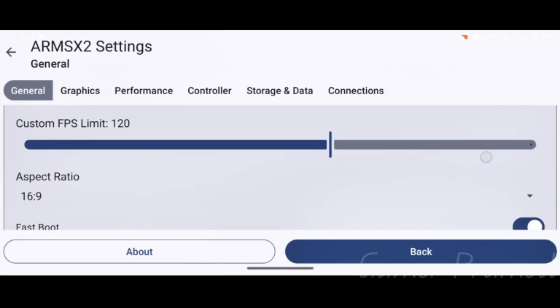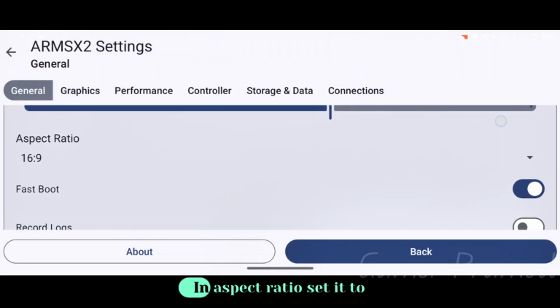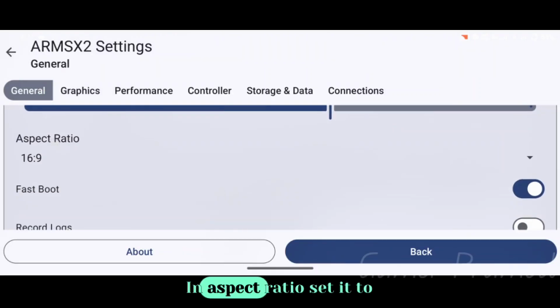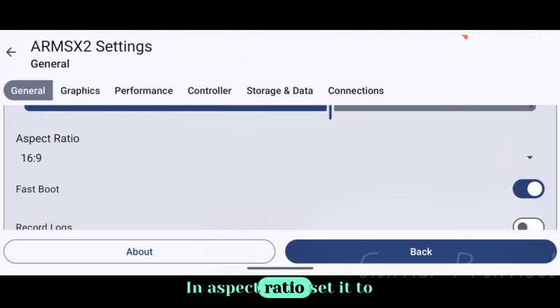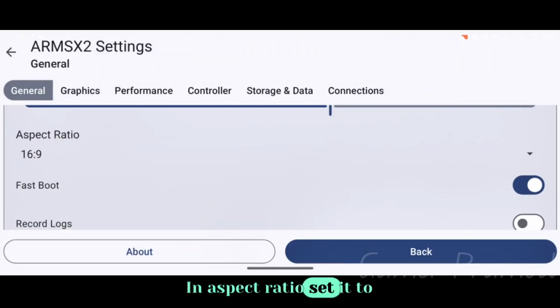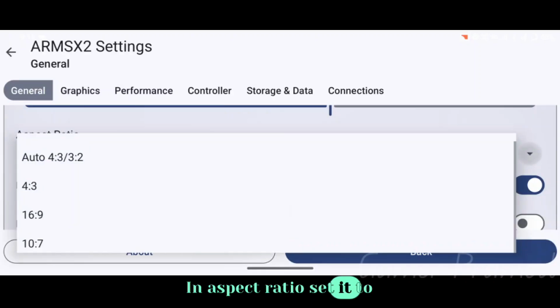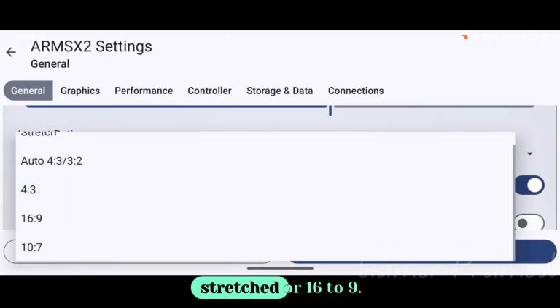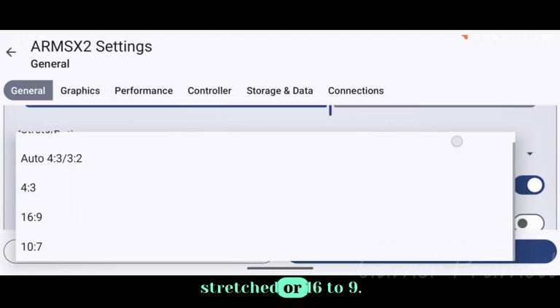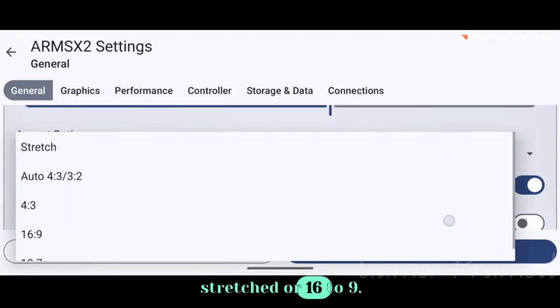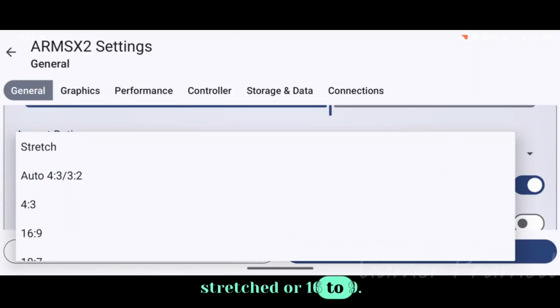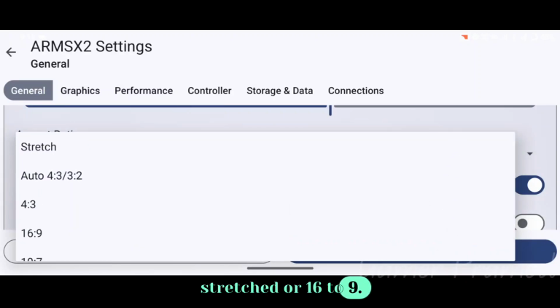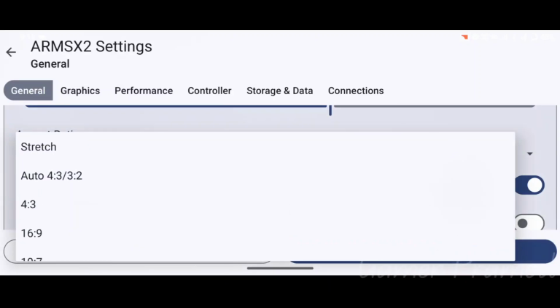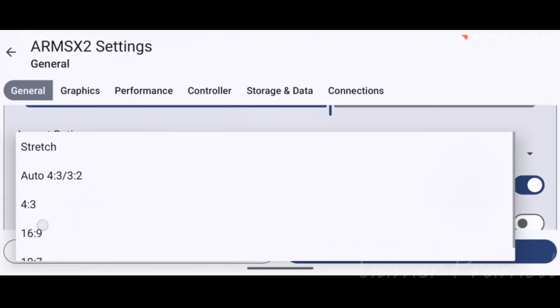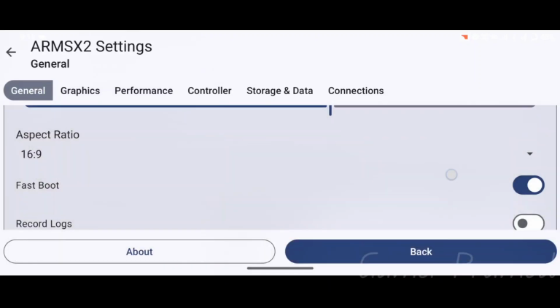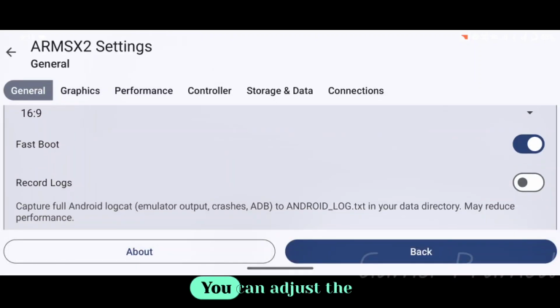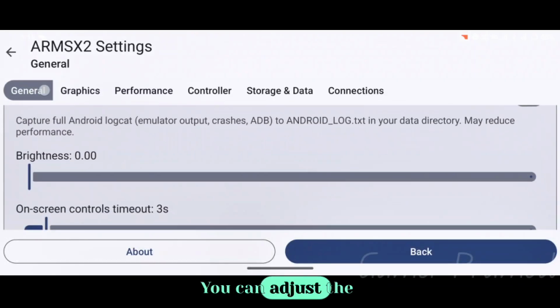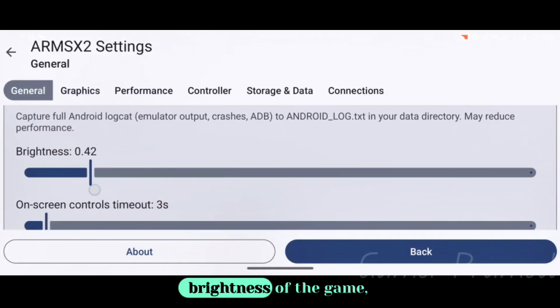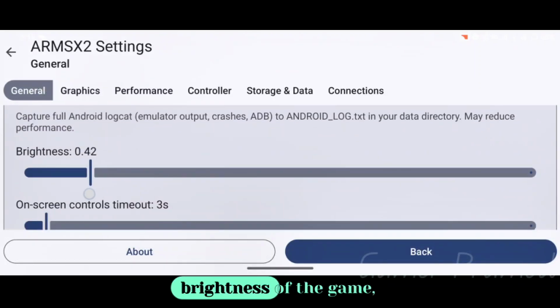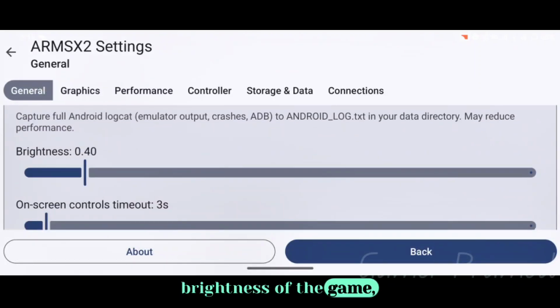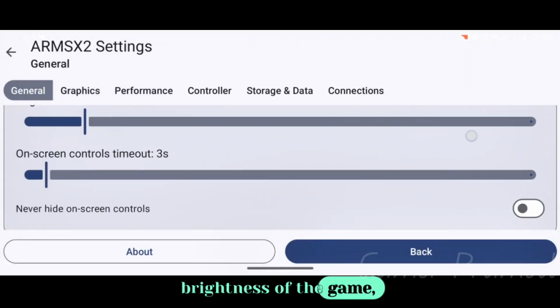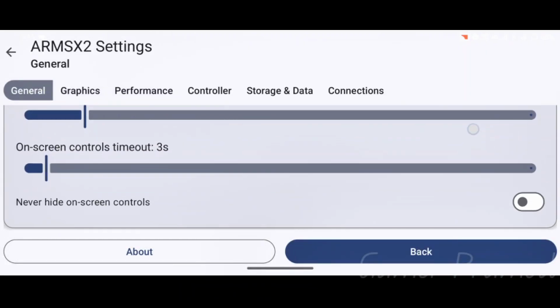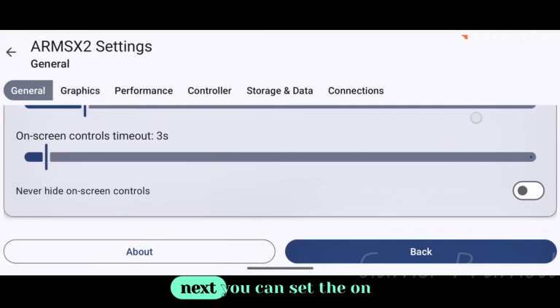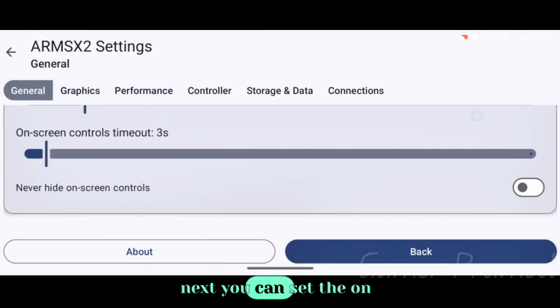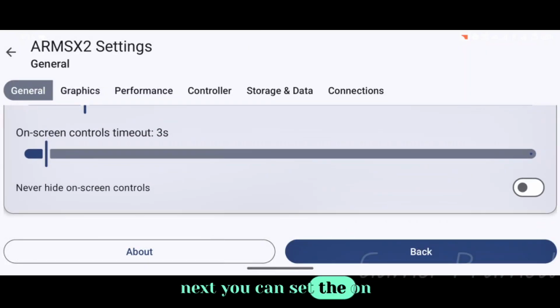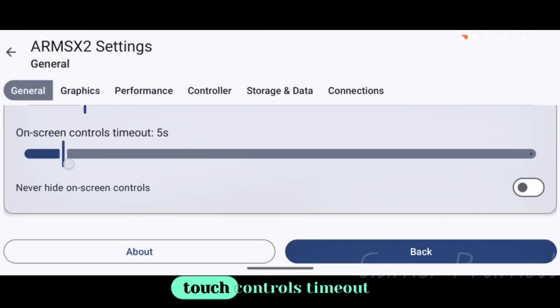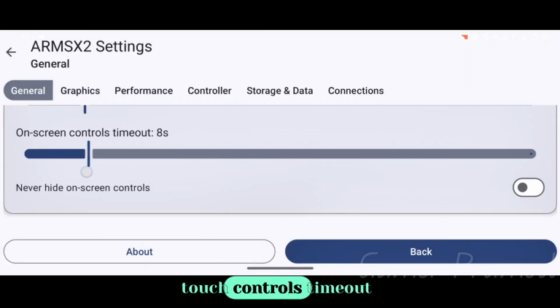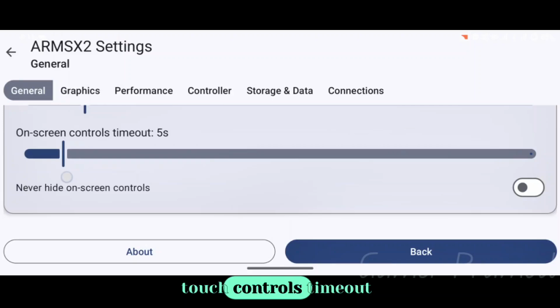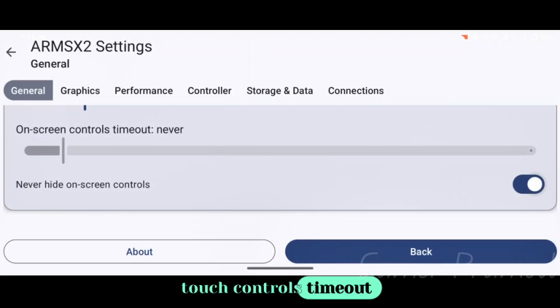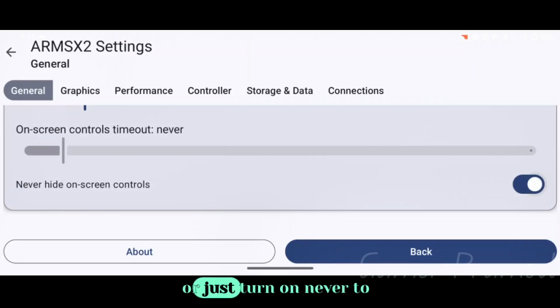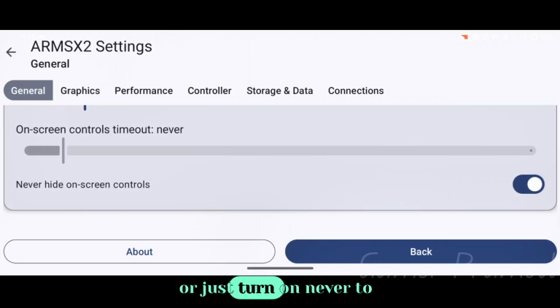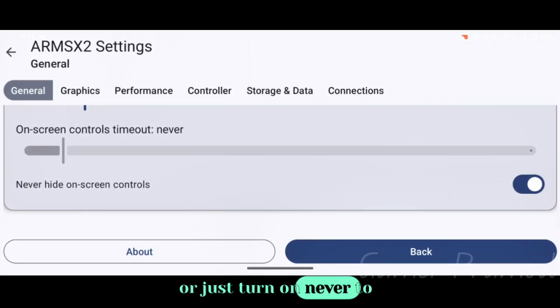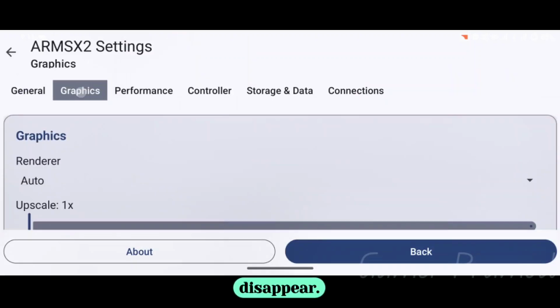In aspect ratio, set it to Stretched or 16:9. You can also adjust the brightness of the game. Next, you can set the on-touch controls timeout, or just turn it on Never to prevent them from disappearing.